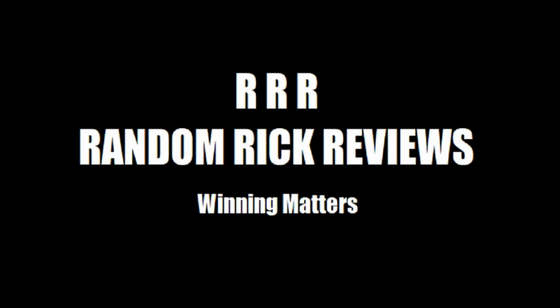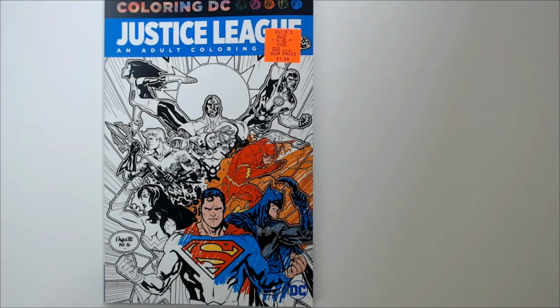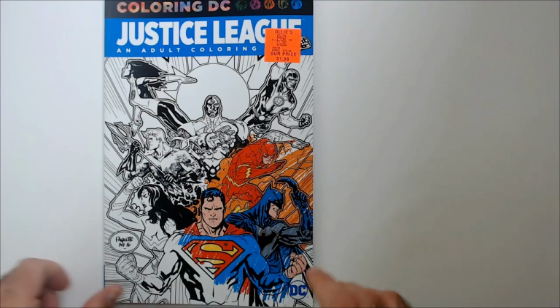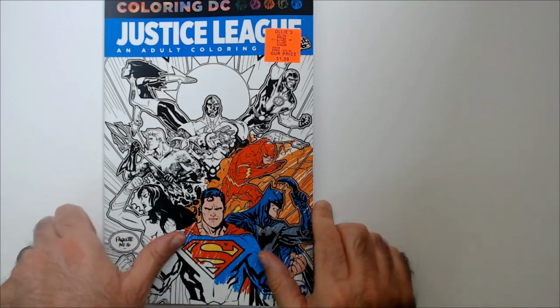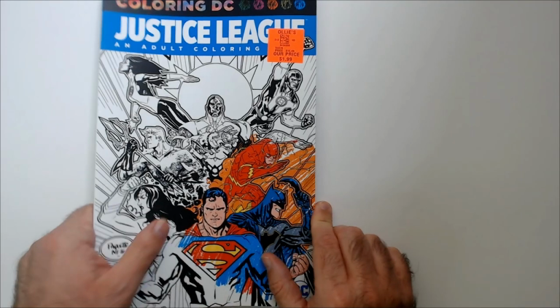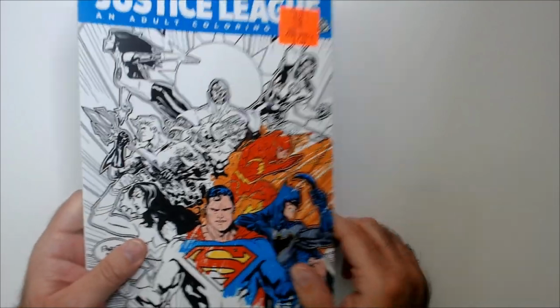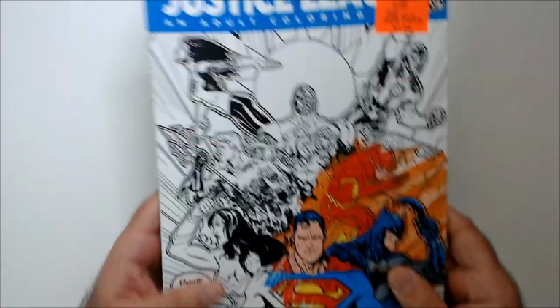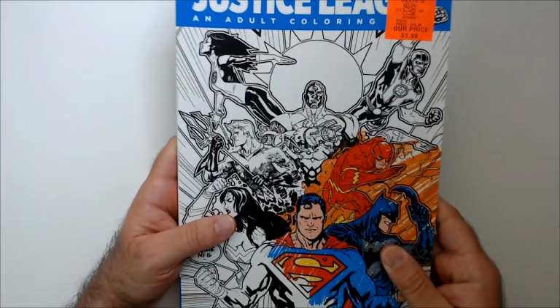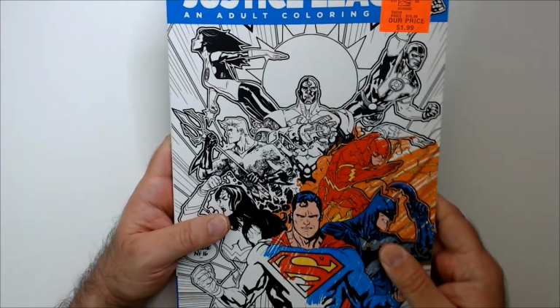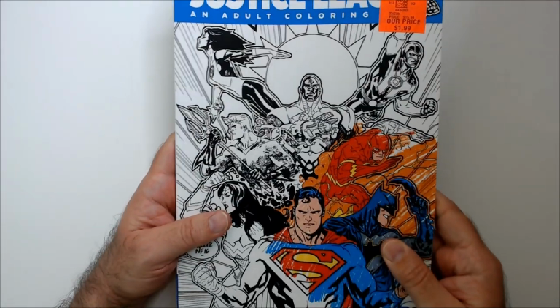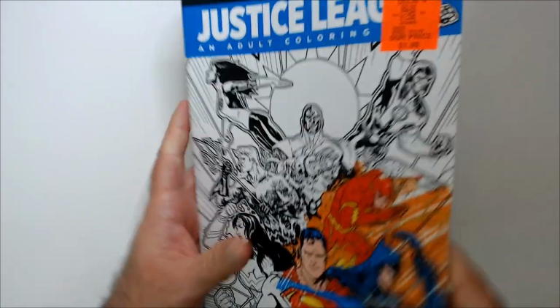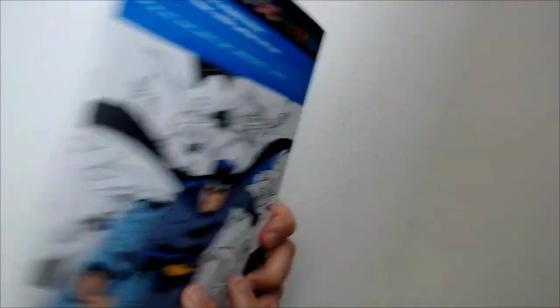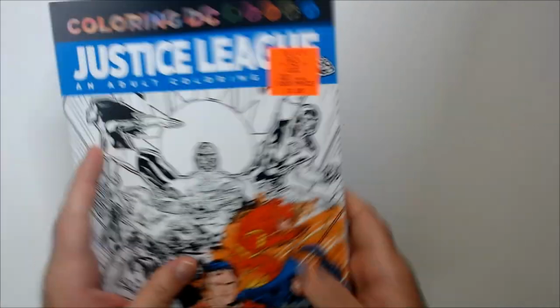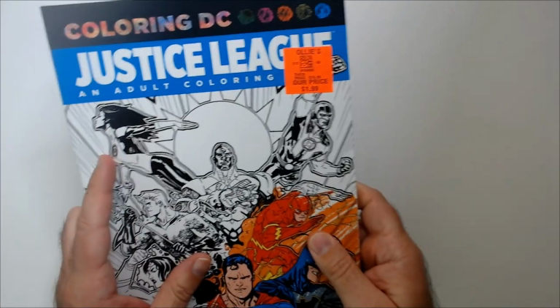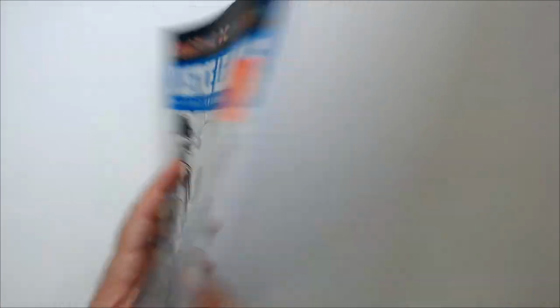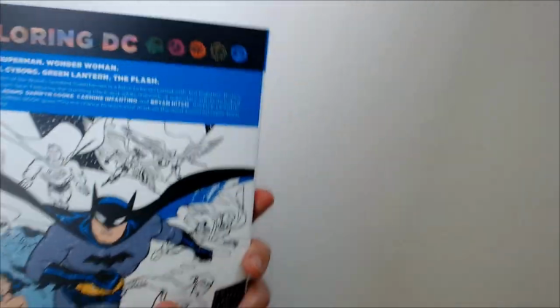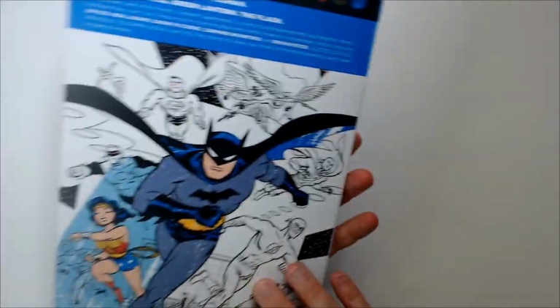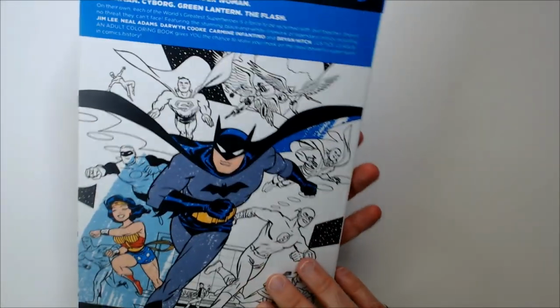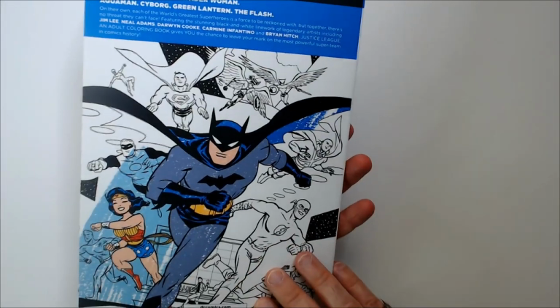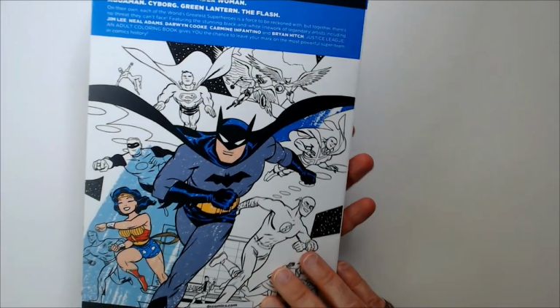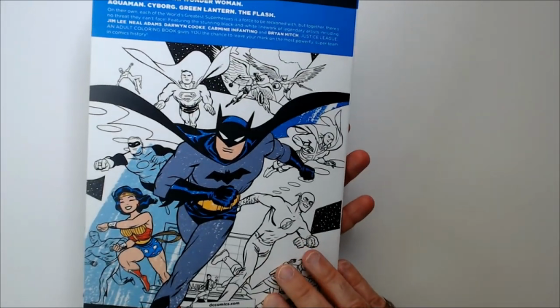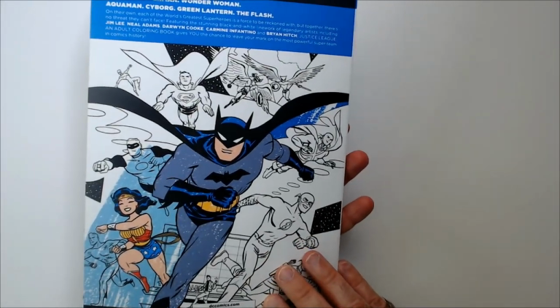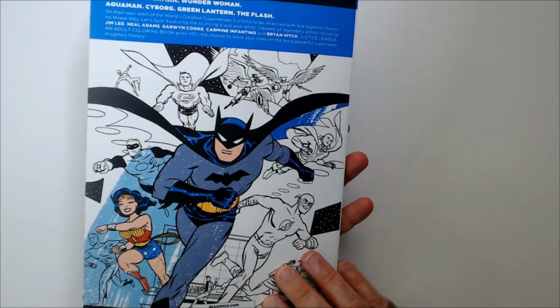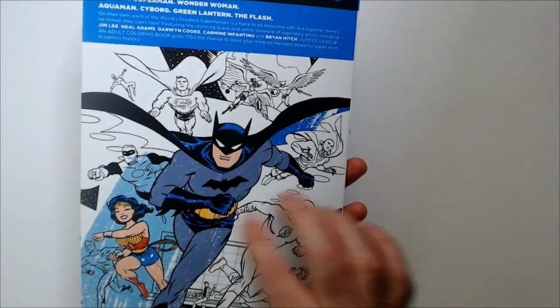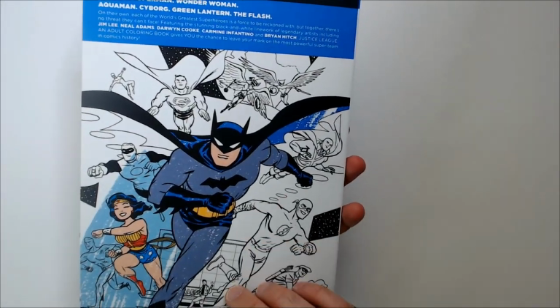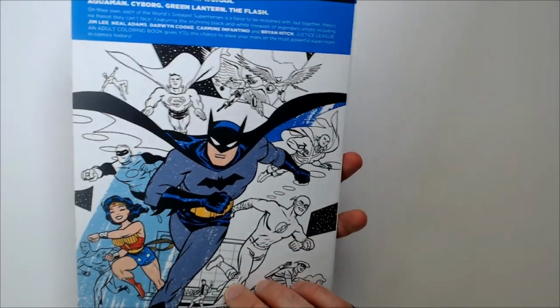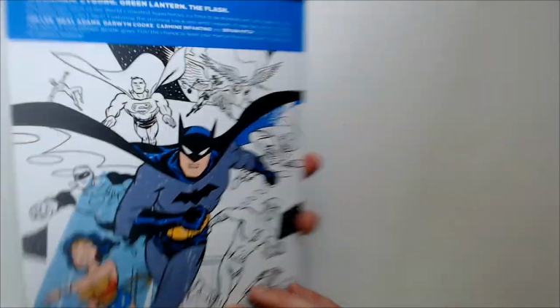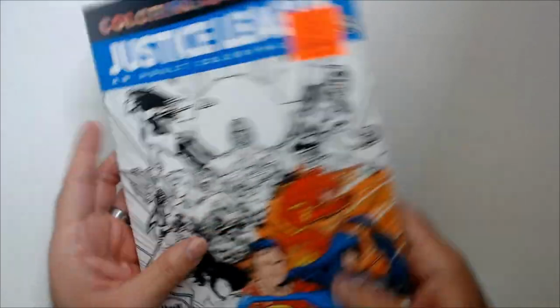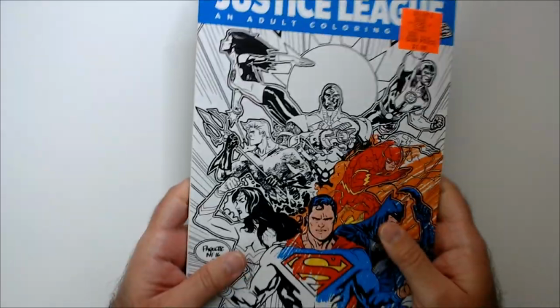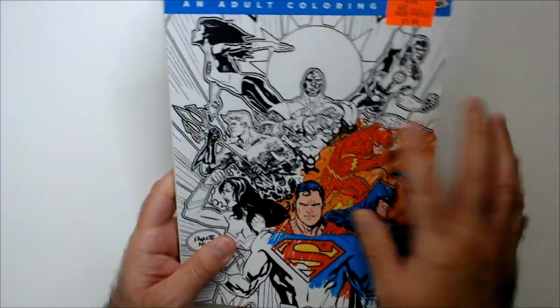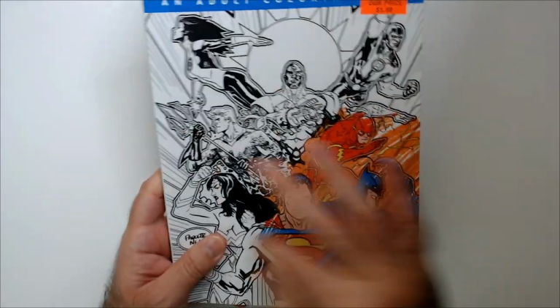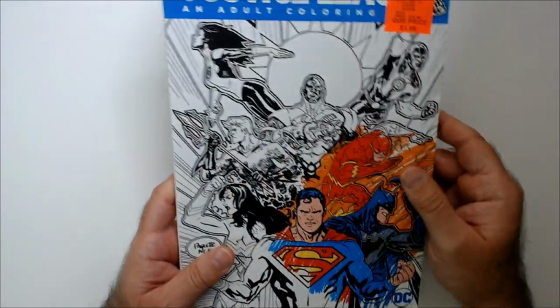Welcome back to RRR. We have a Justice League adult coloring book here, found at Ollie's for two dollars. Got Batman on the back — some kind of classic drawing there. Justice League here.